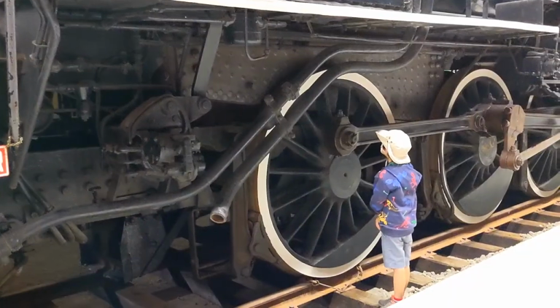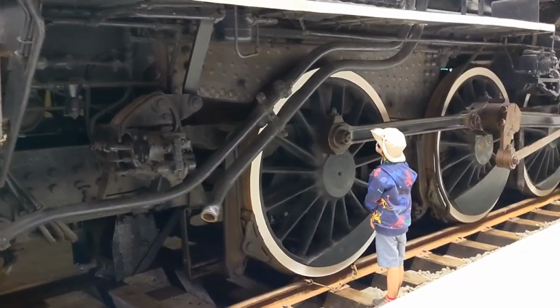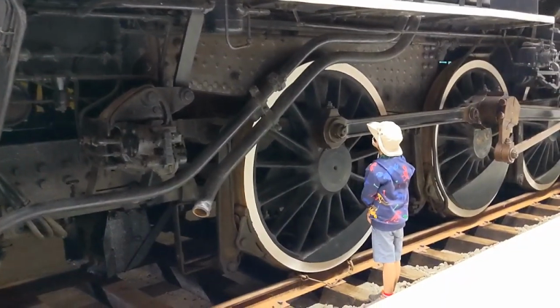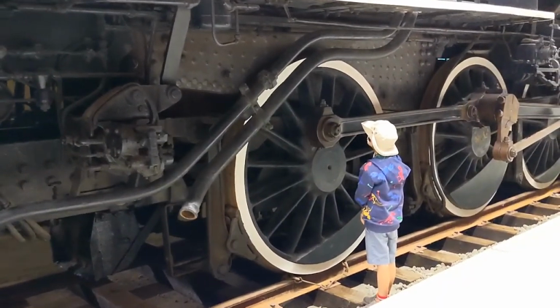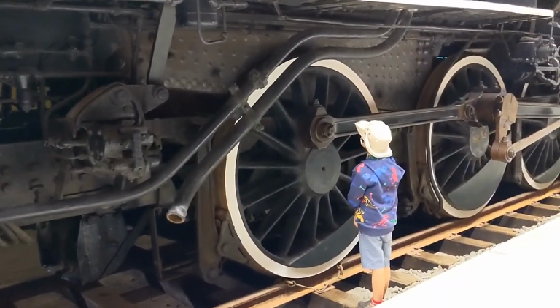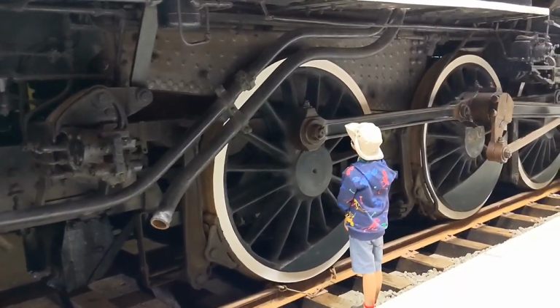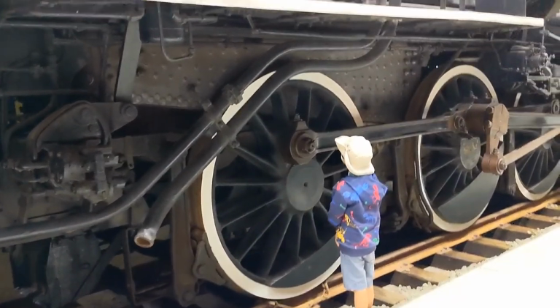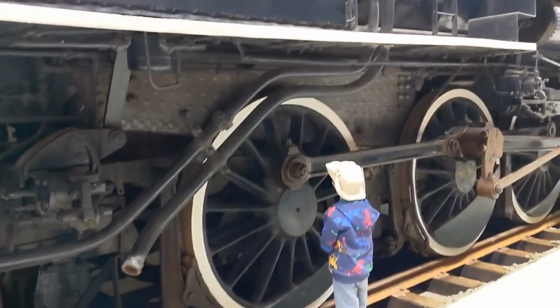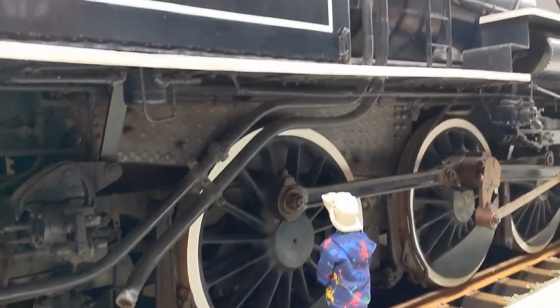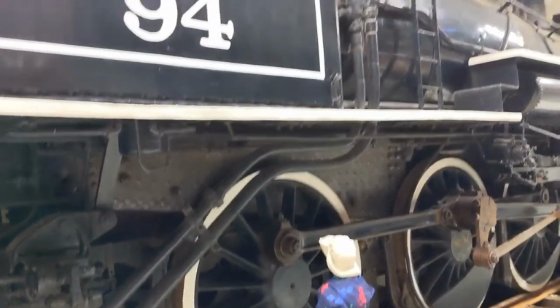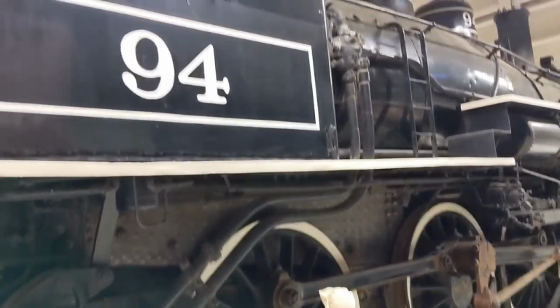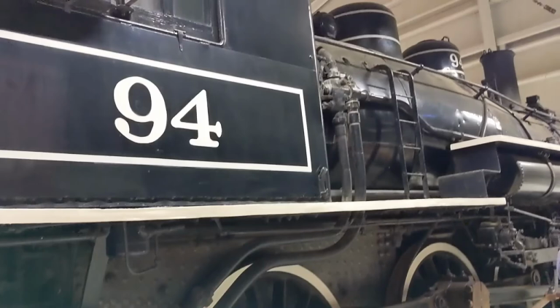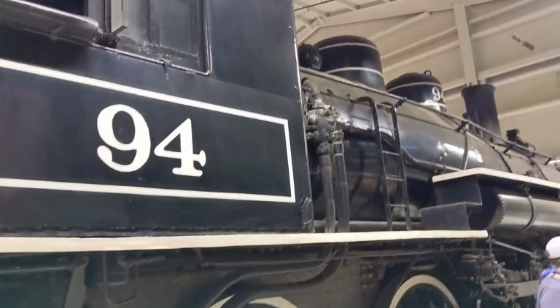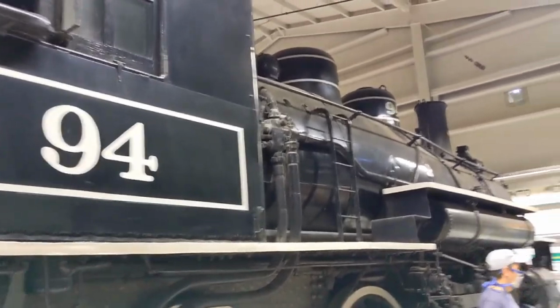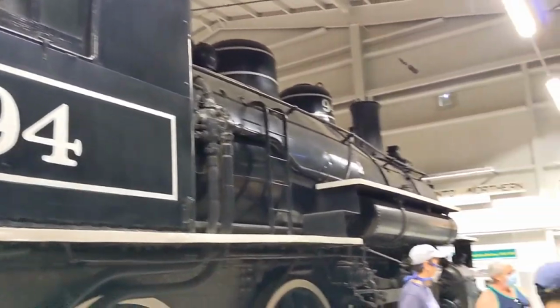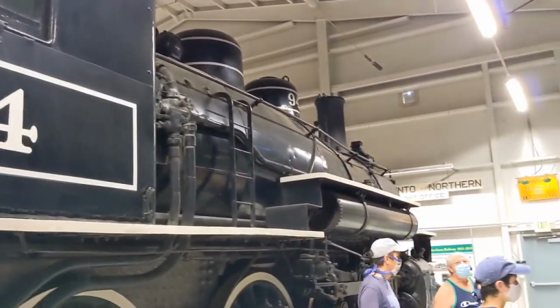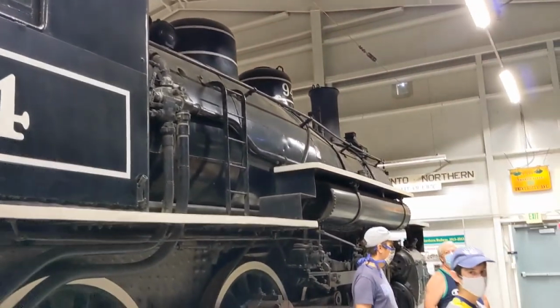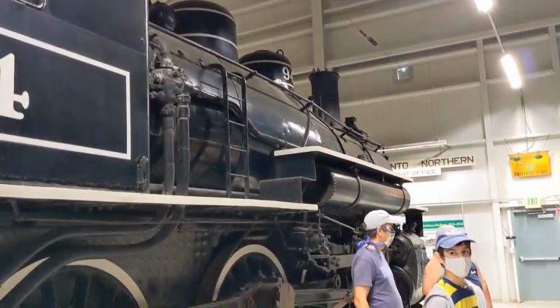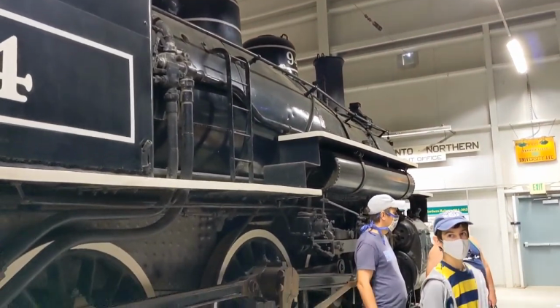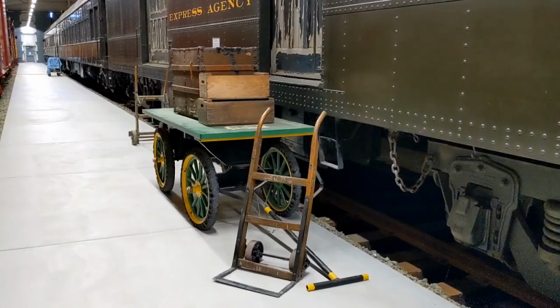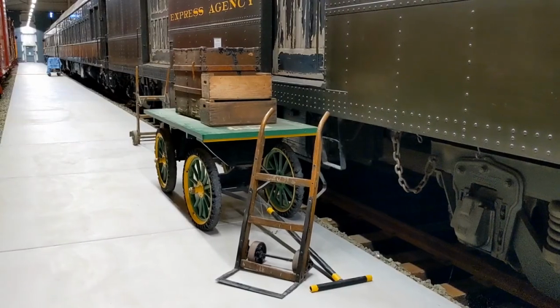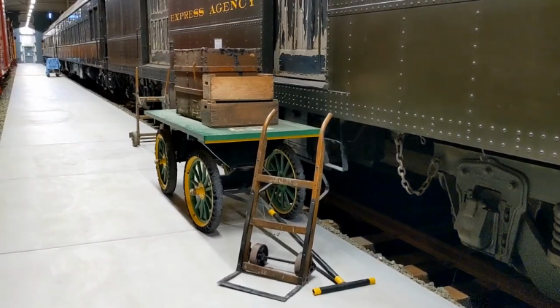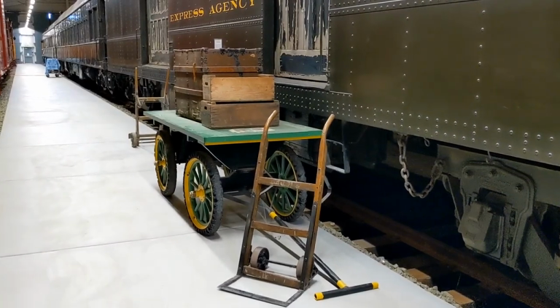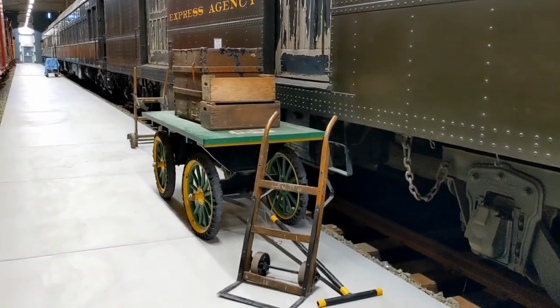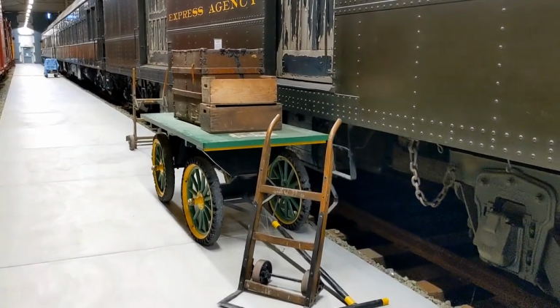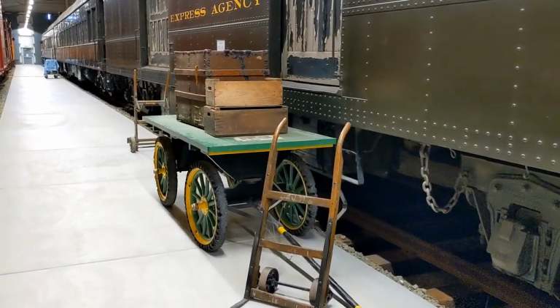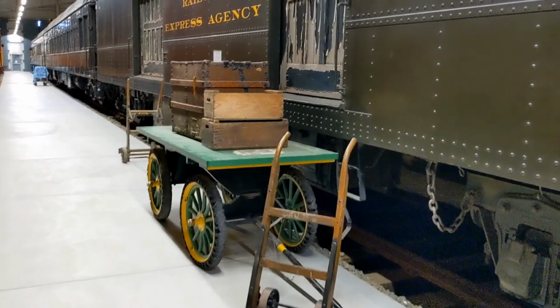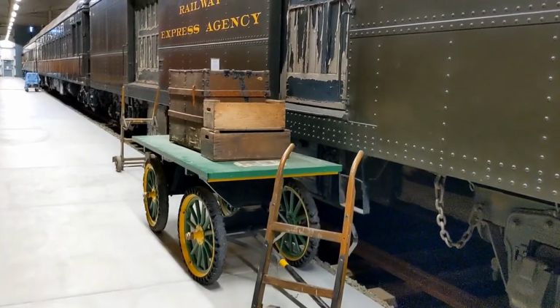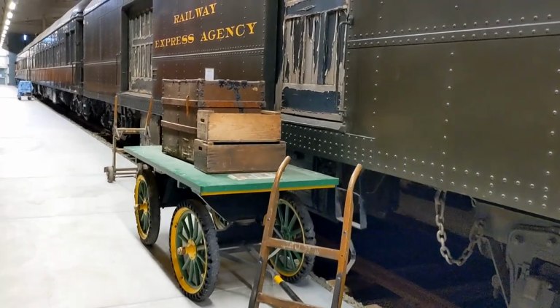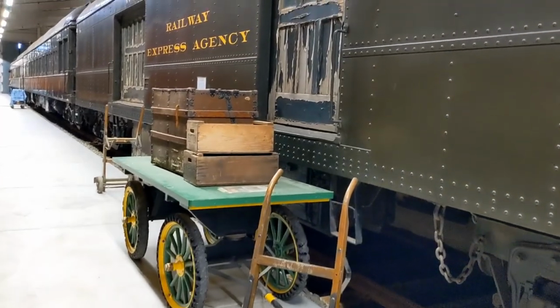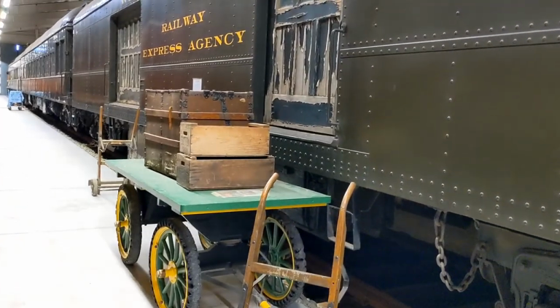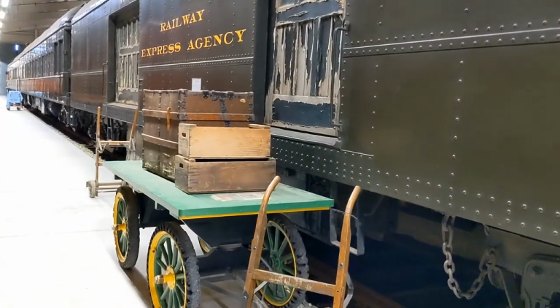You can also see some impressive locomotives at the museum. Just look at the size of the wheels on it. And this is Amazon Prime from a hundred years ago.